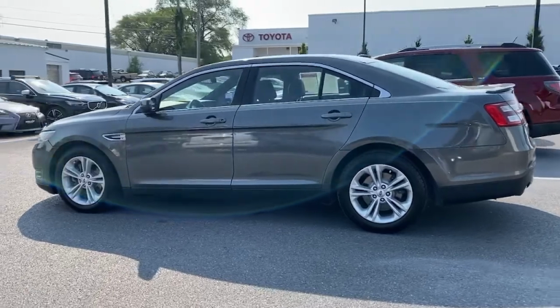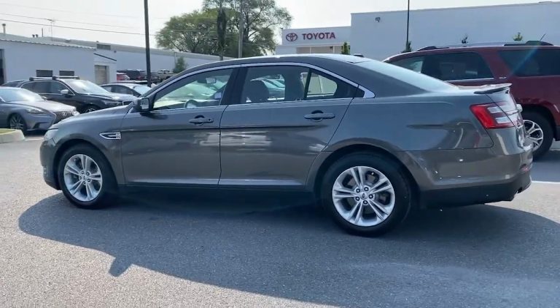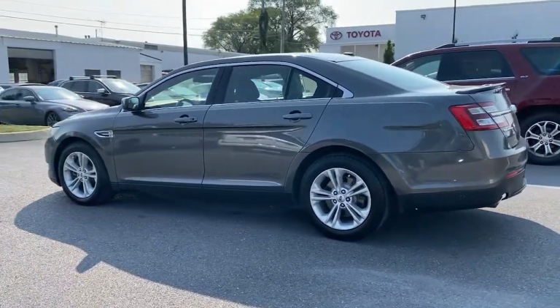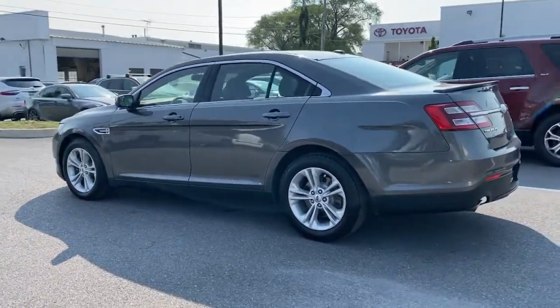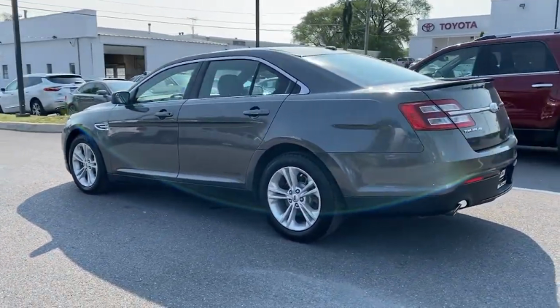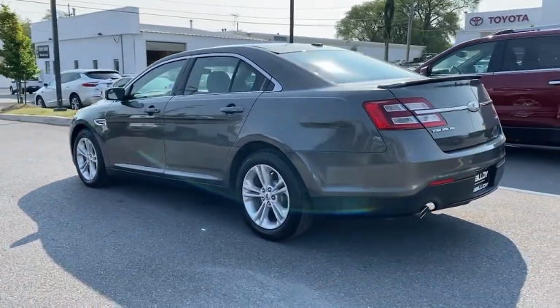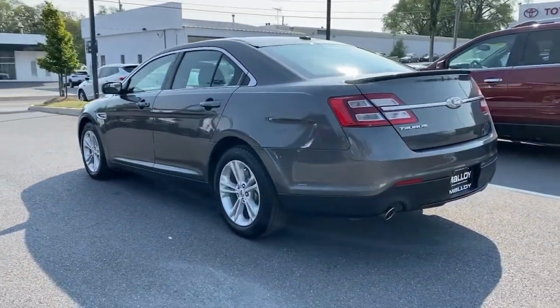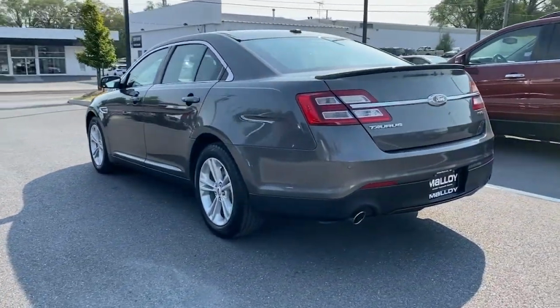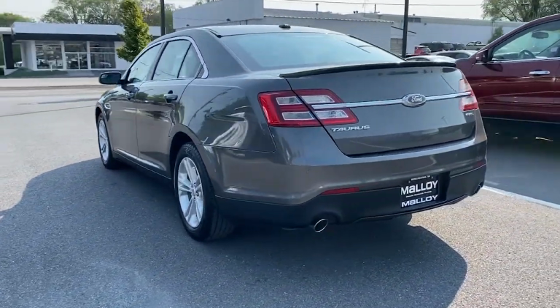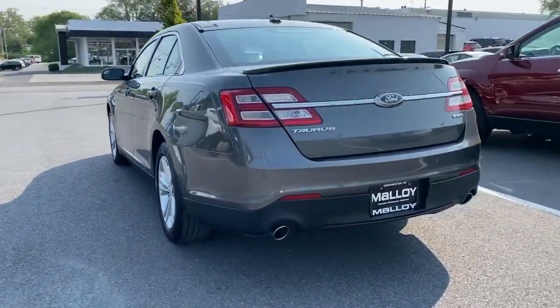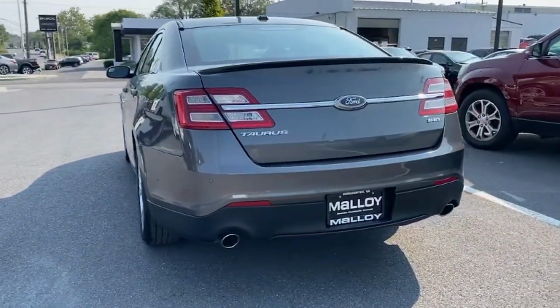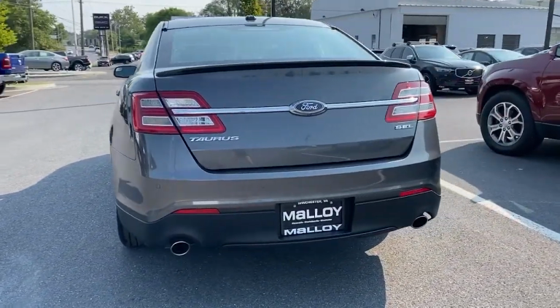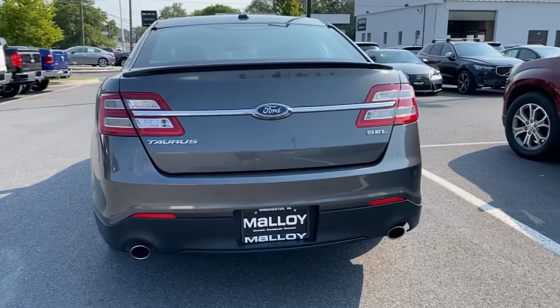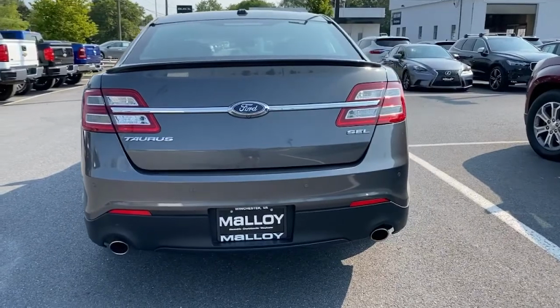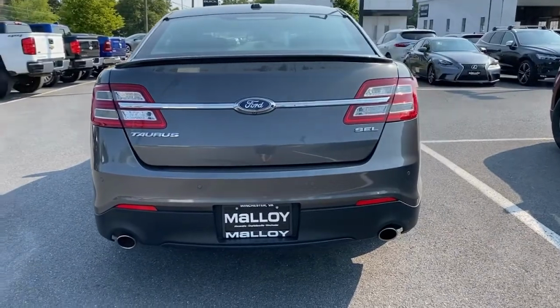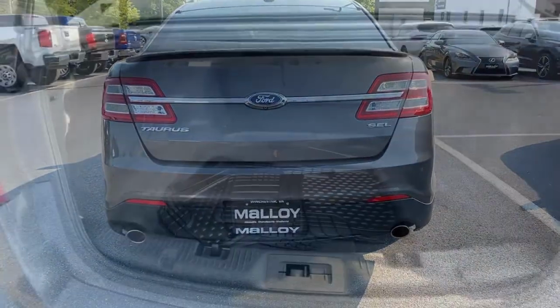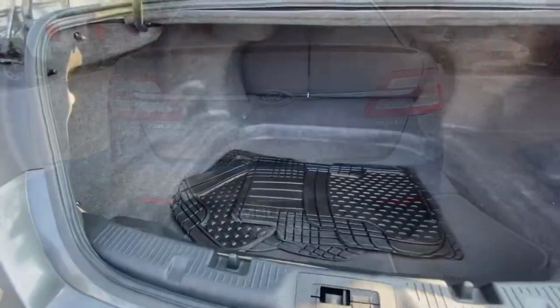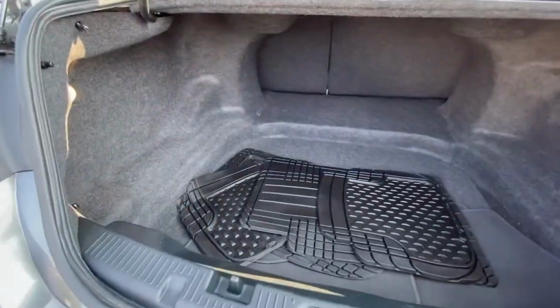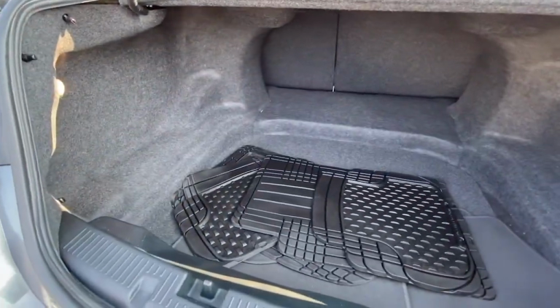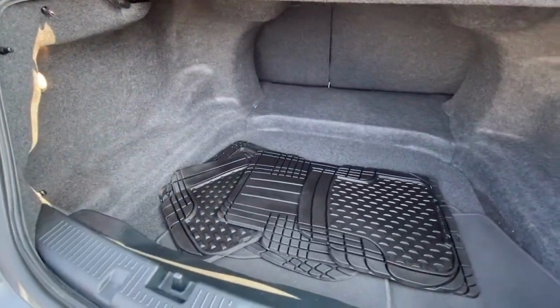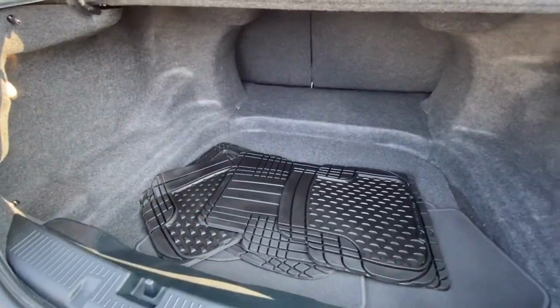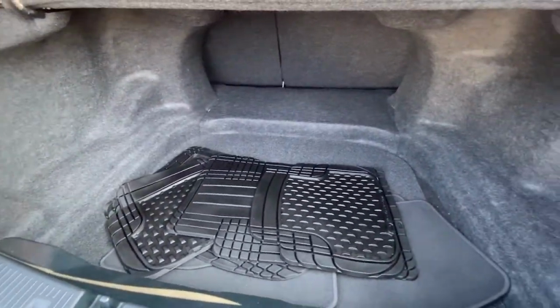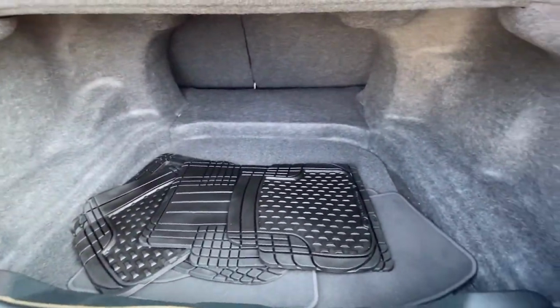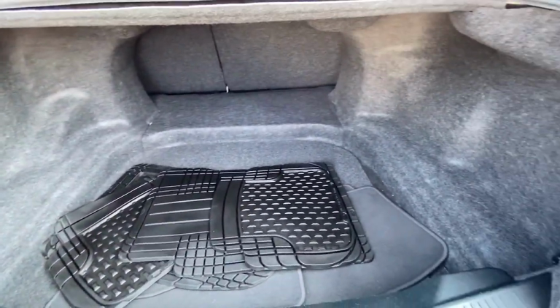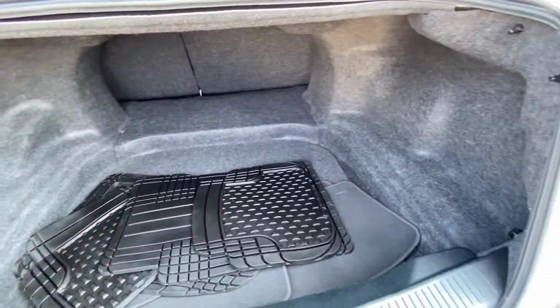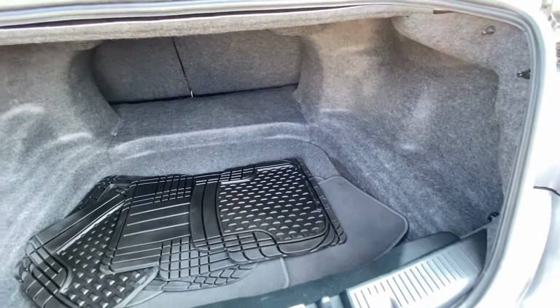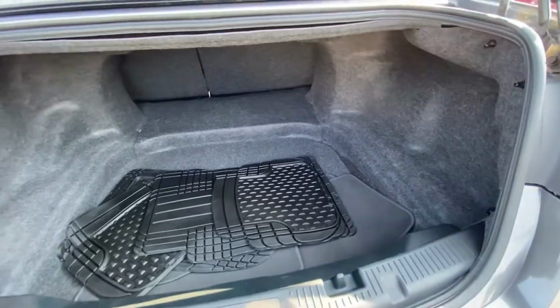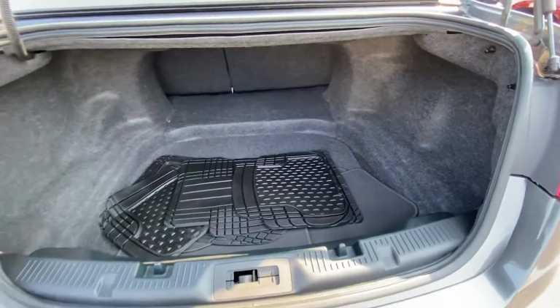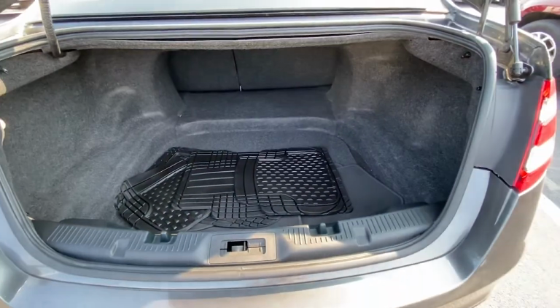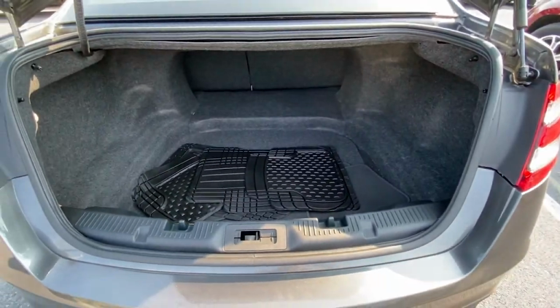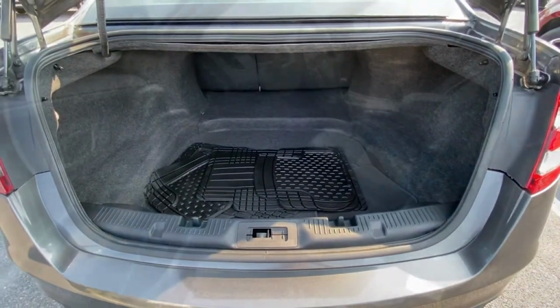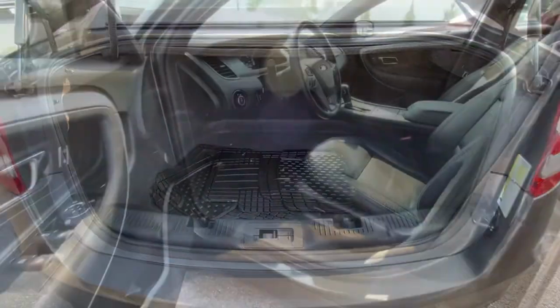Turn heads when you arrive in this bold and sophisticated Taurus. Its full-size sedan comfort, fine craftsmanship, elegant lines, infotainment and safety tech create the perfect blend of refinement and performance.